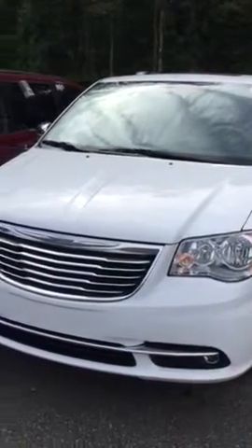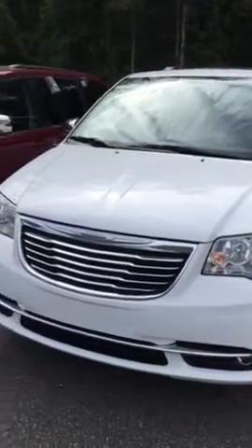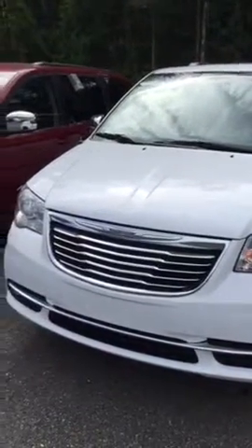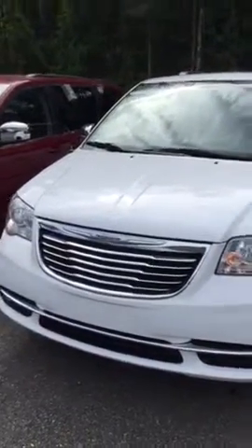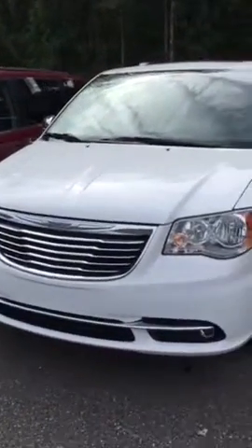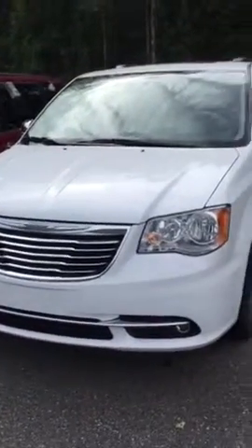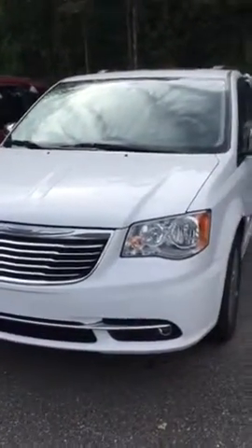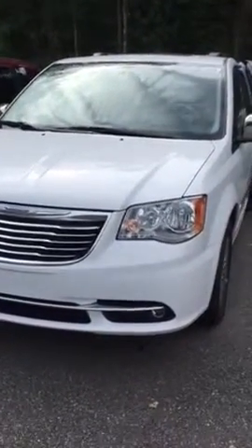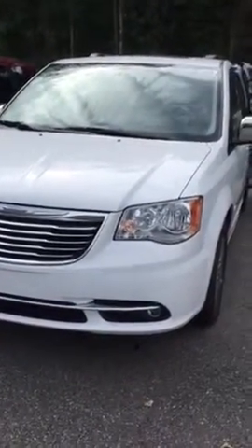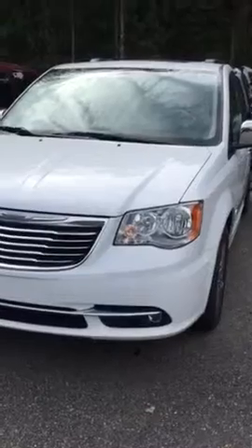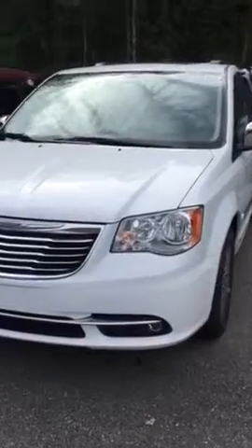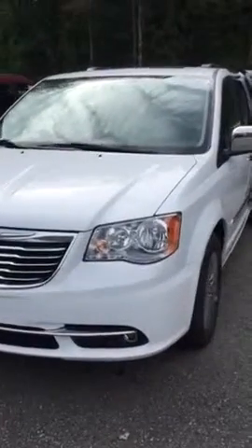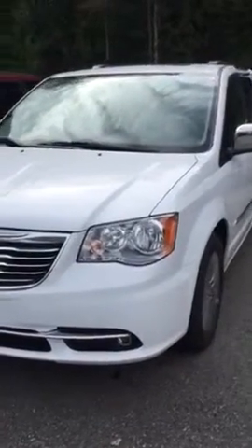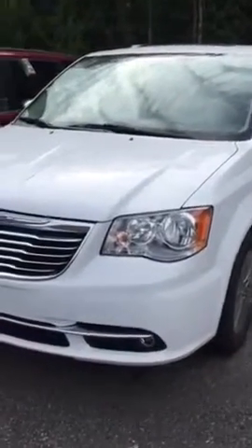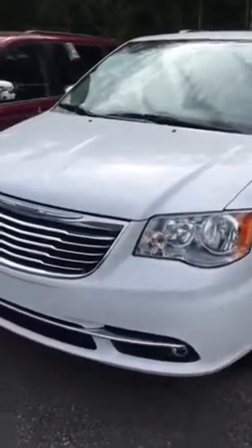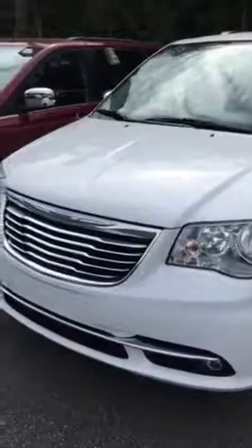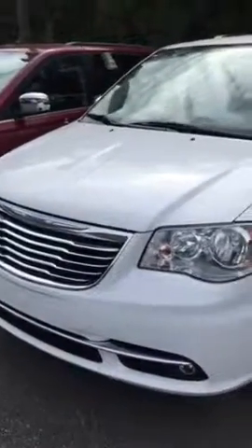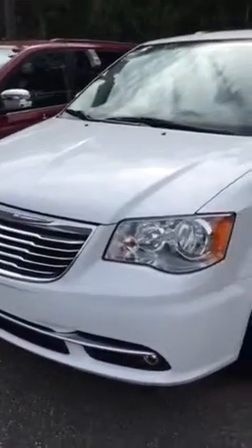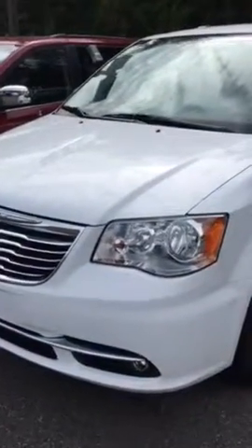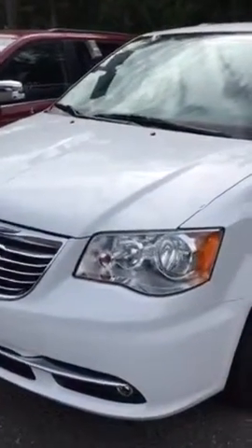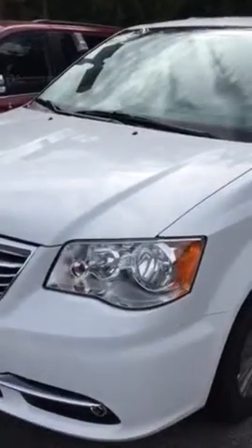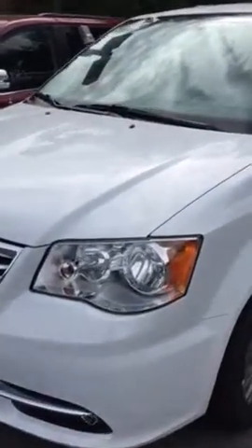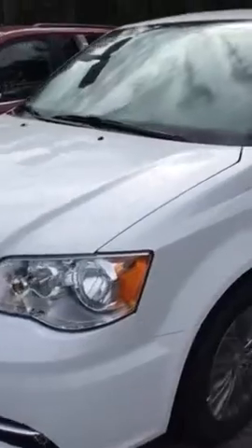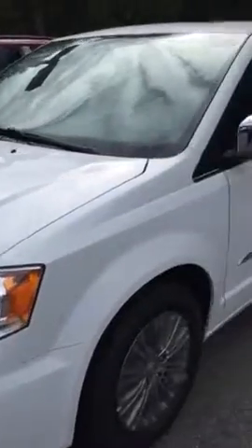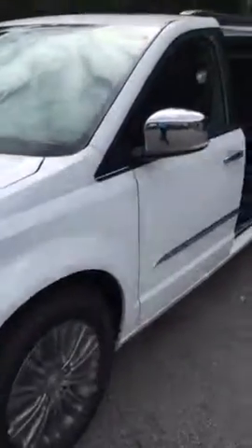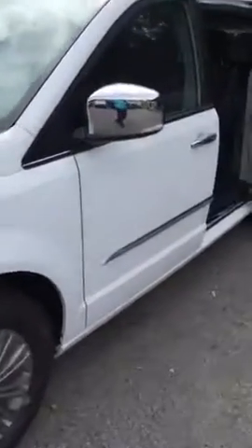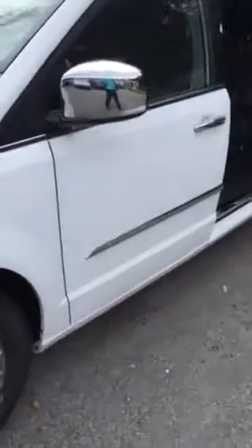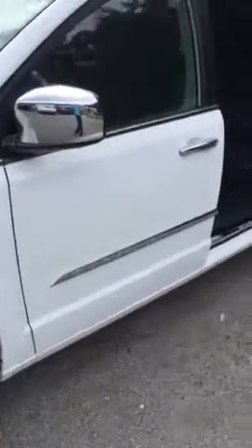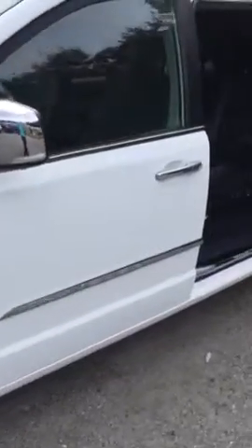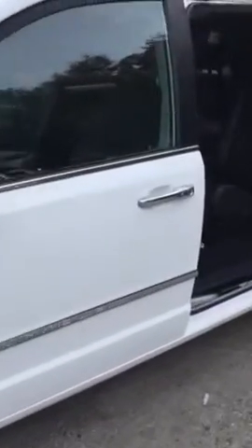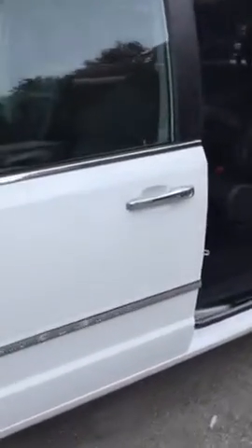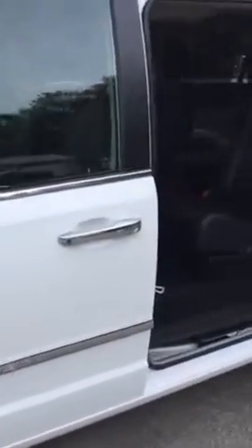Hey guys, how you doing? This is Tom from Bilbo's Worcester Chrysler Dodge Jeep from Portland Manor. I wanted to show you guys today a beautiful white 2016 Chrysler Town & Country. This one is actually the anniversary edition.